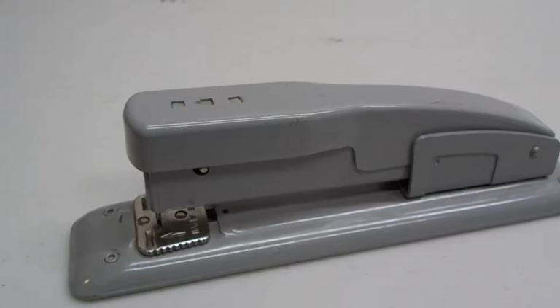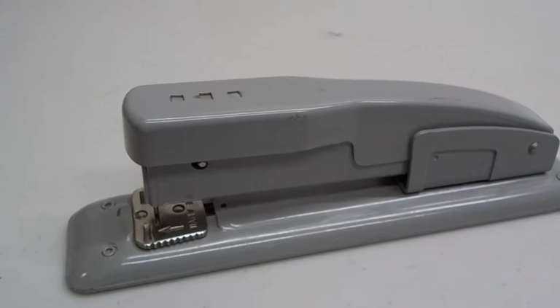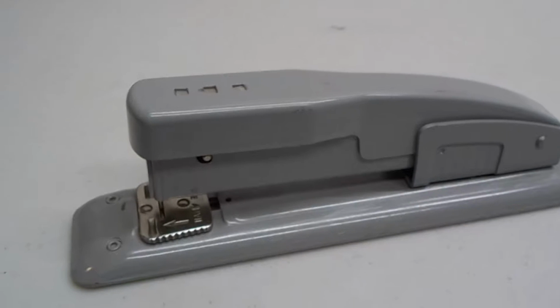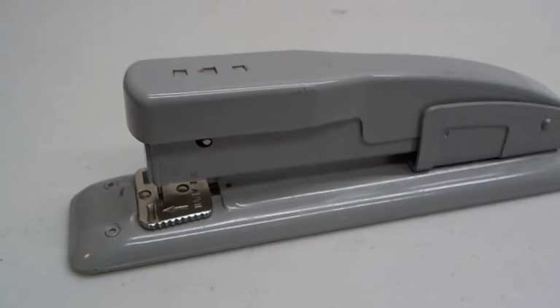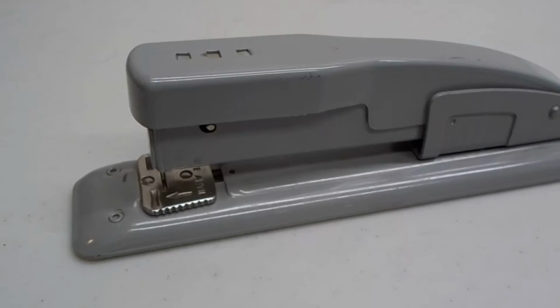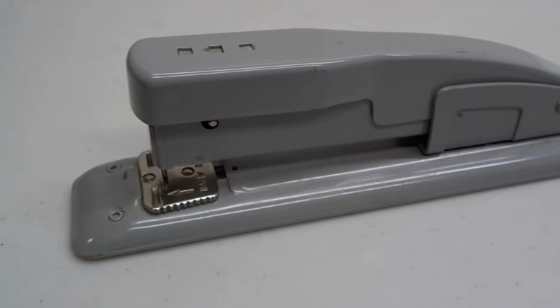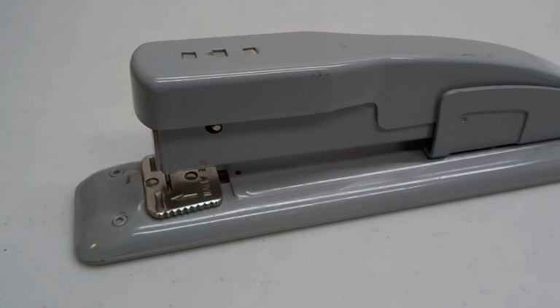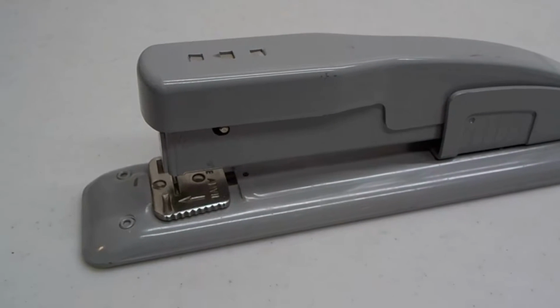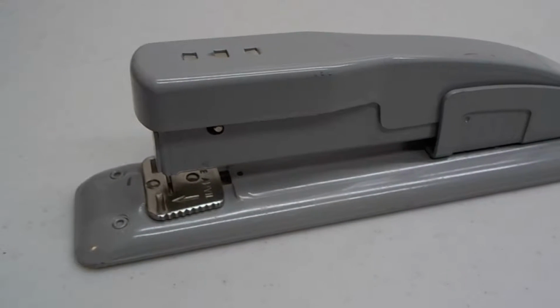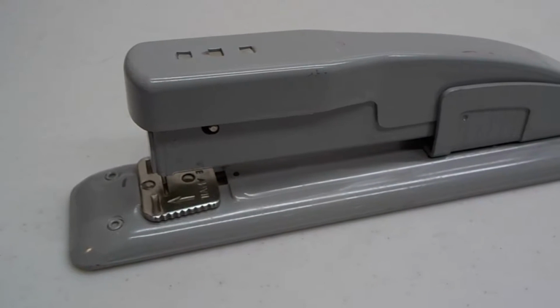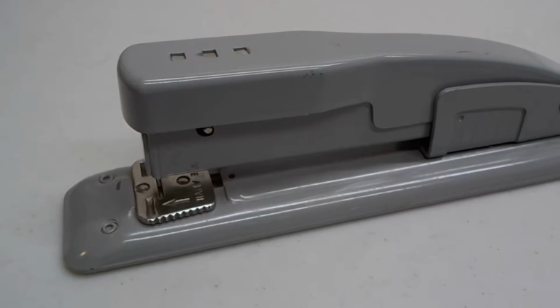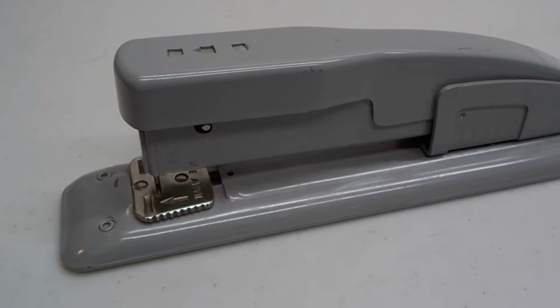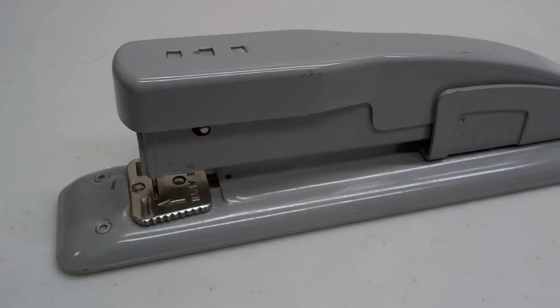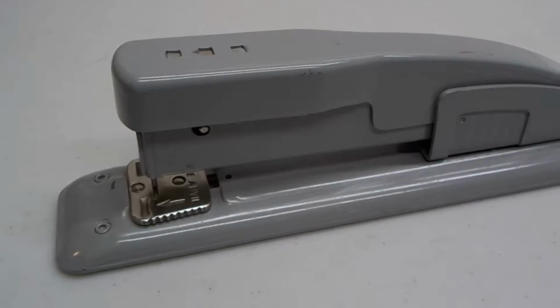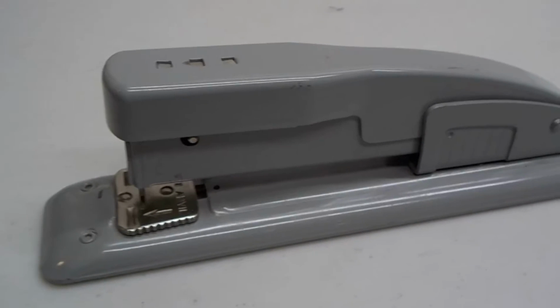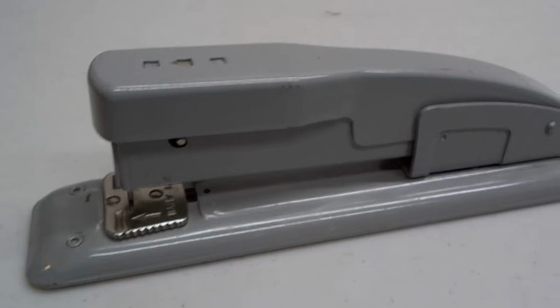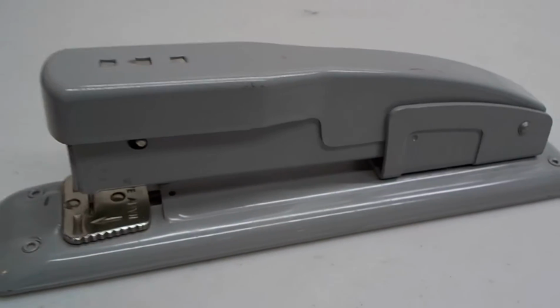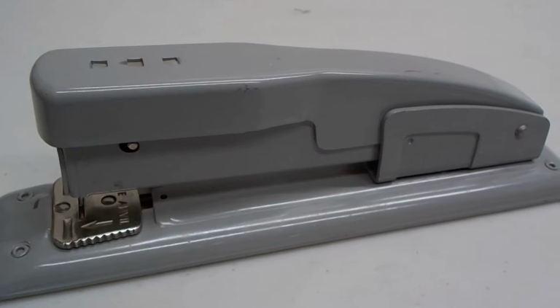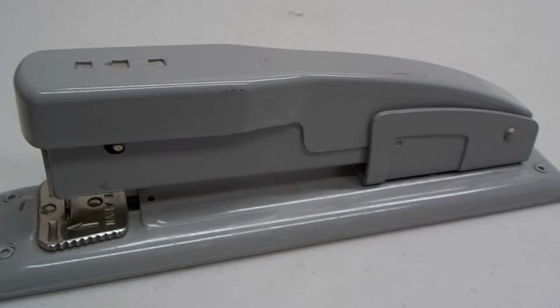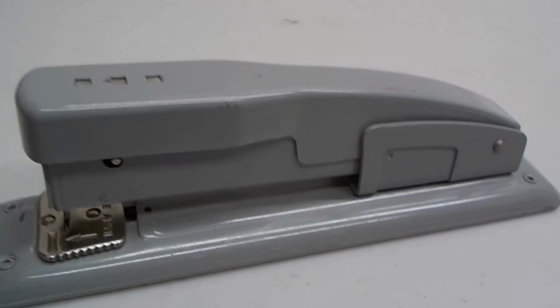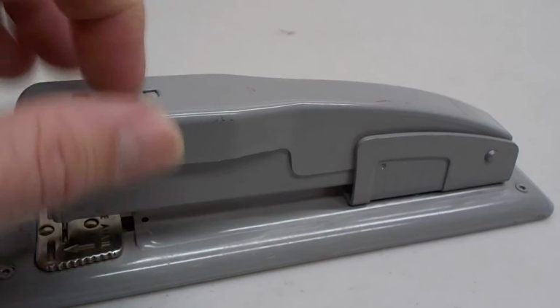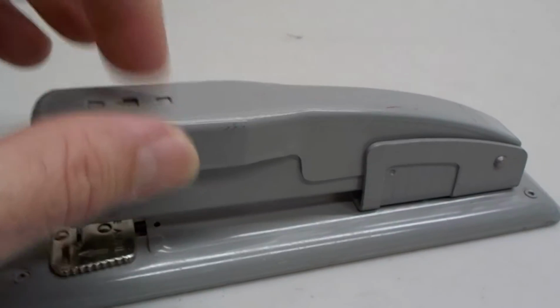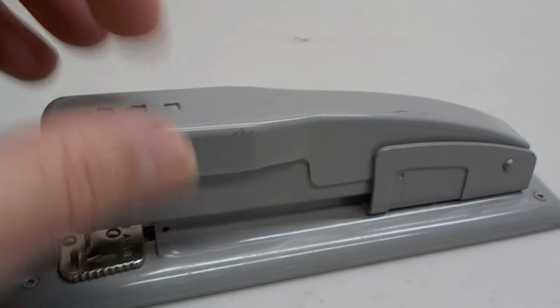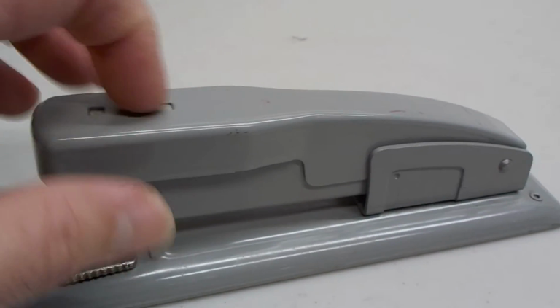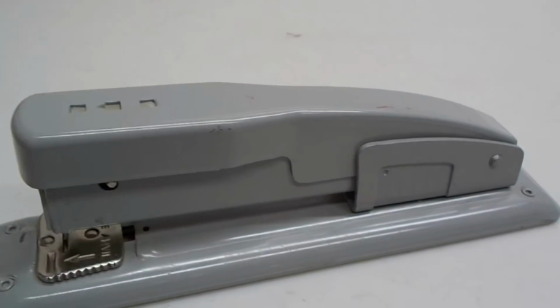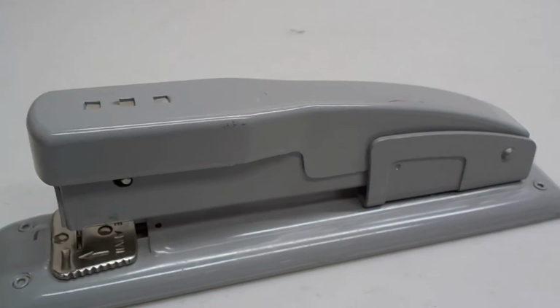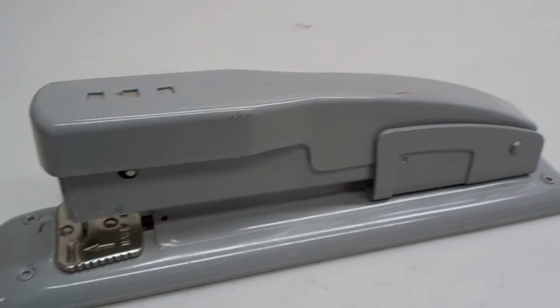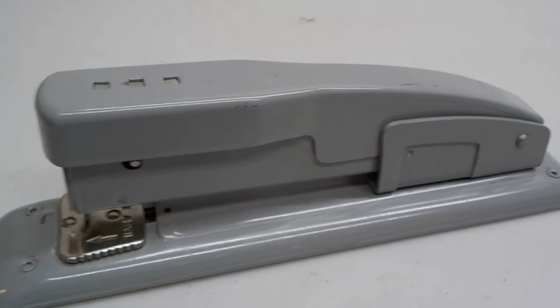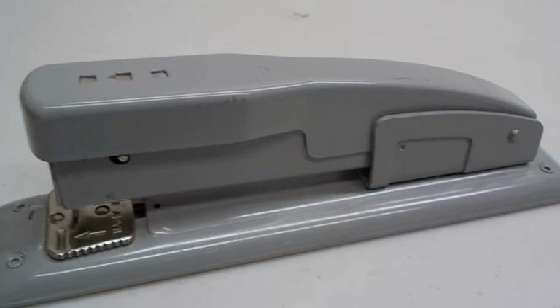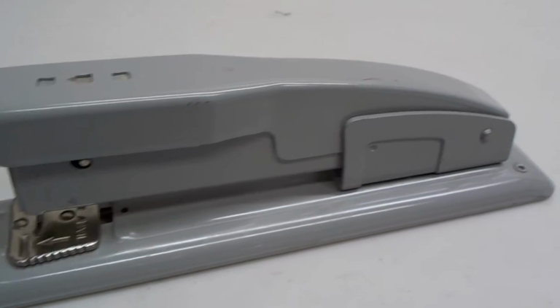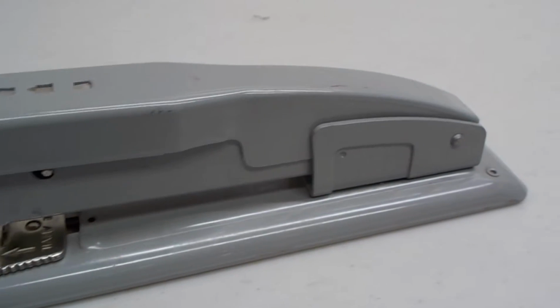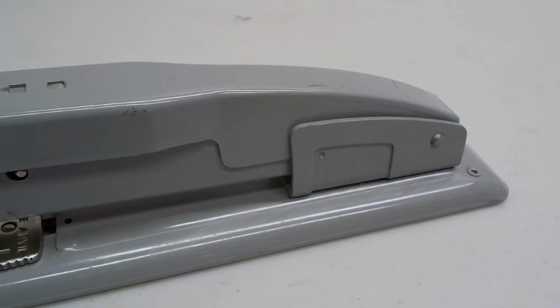Check this out. I got this at Goodwill the other day — a Swingline stapler. Heavy duty metal. They don't make them like that anymore.